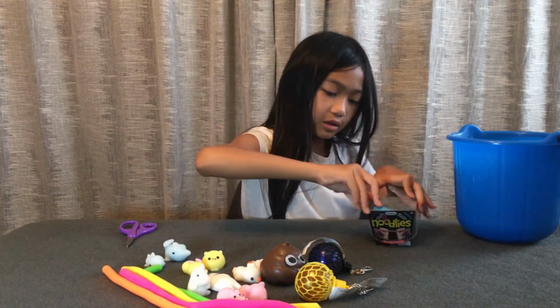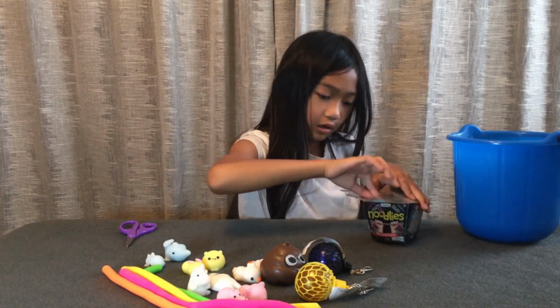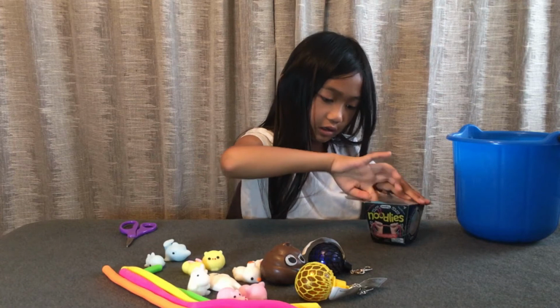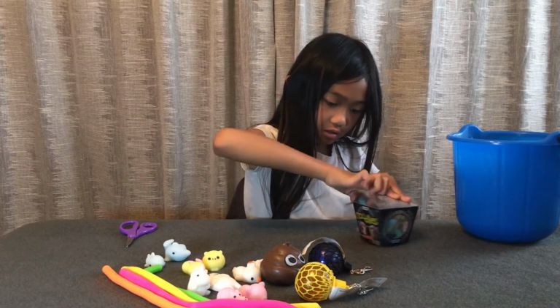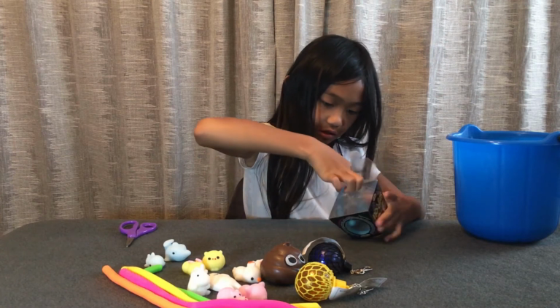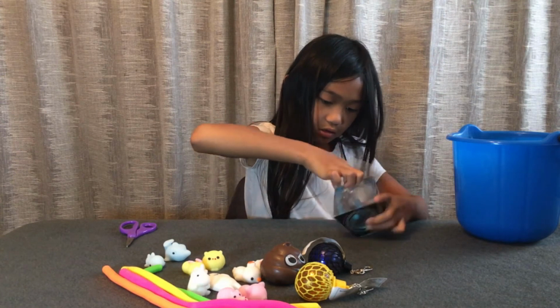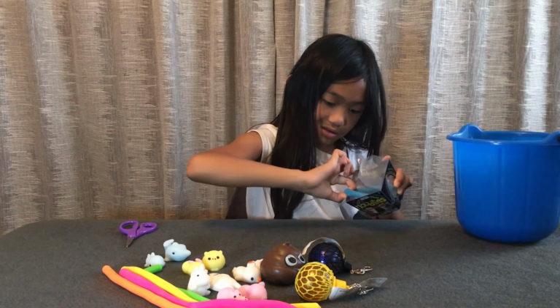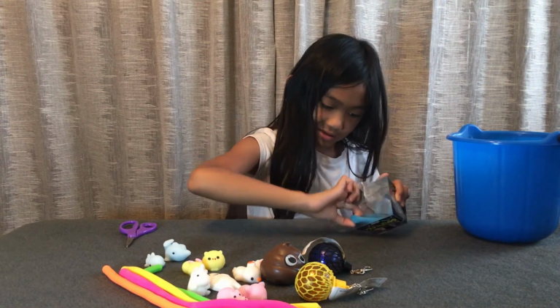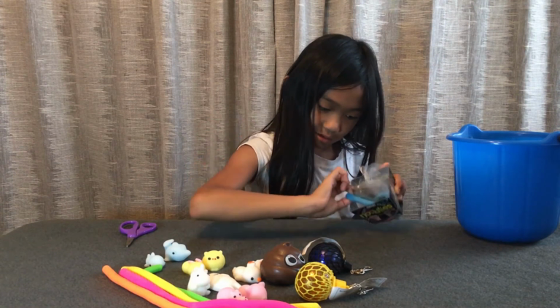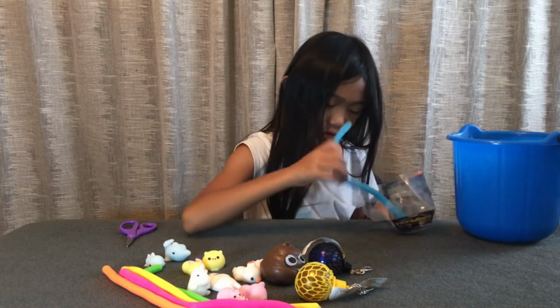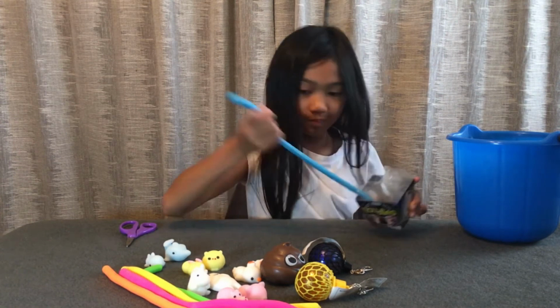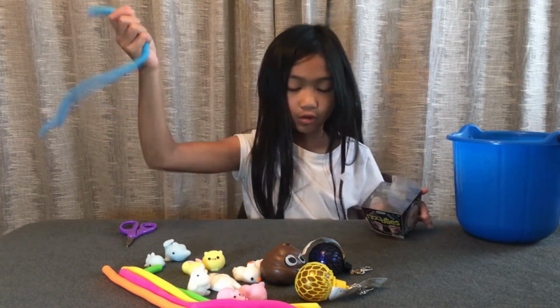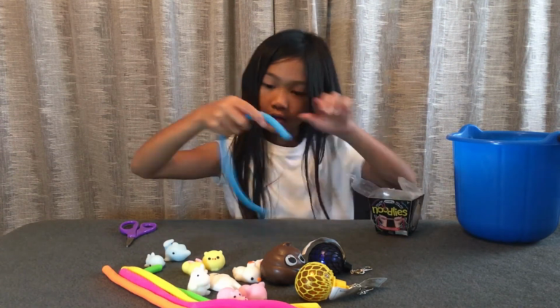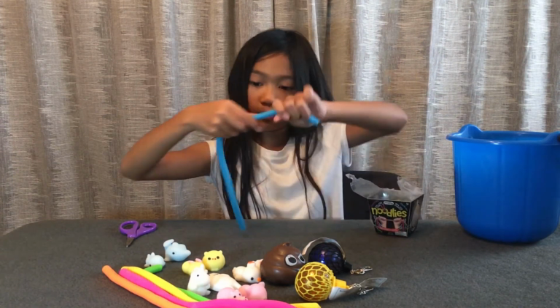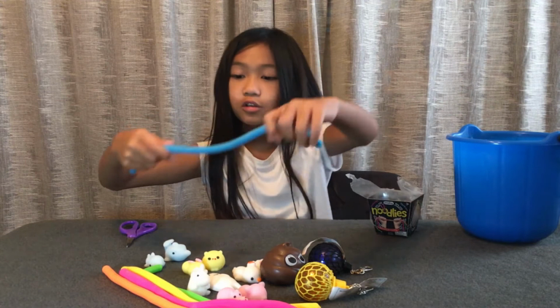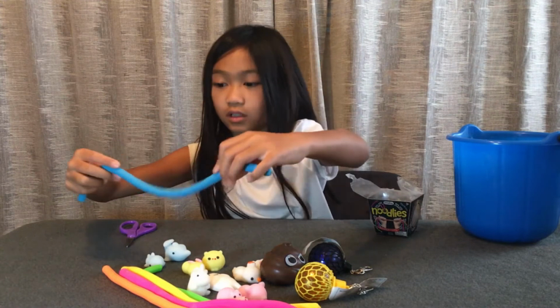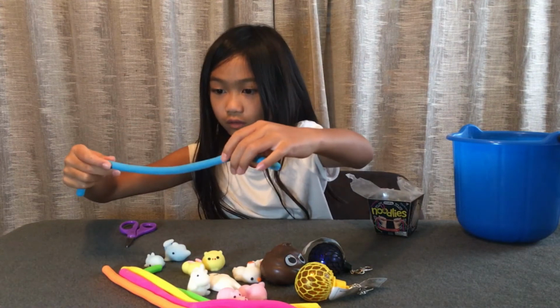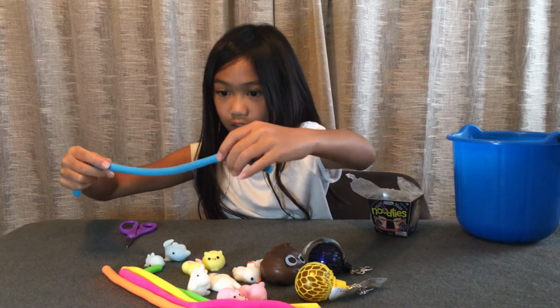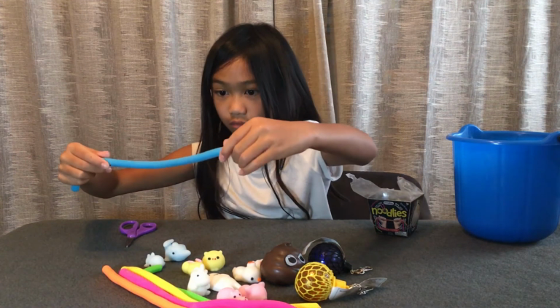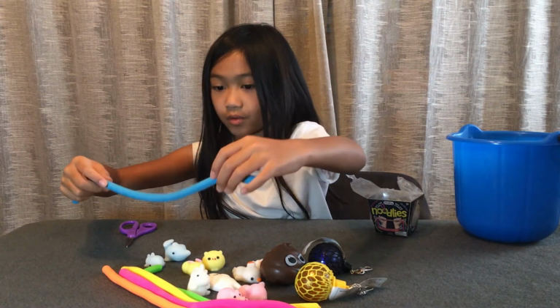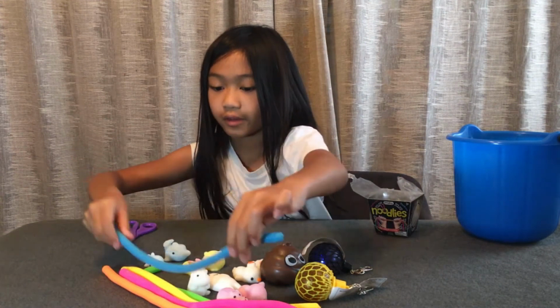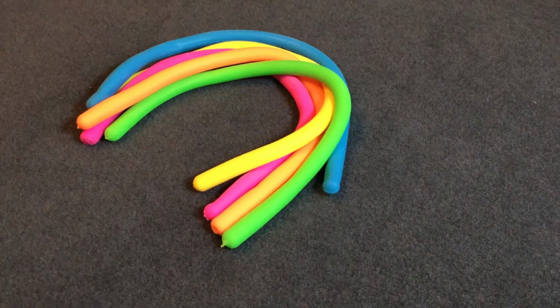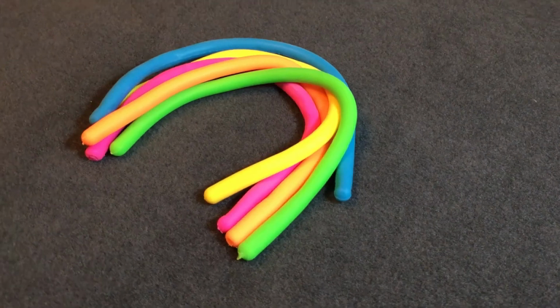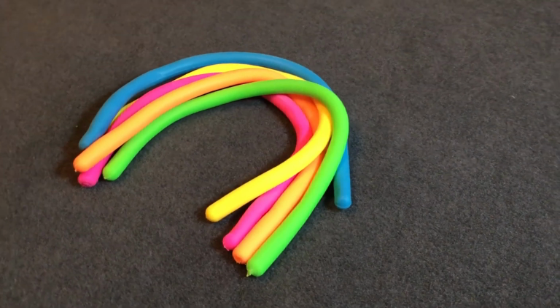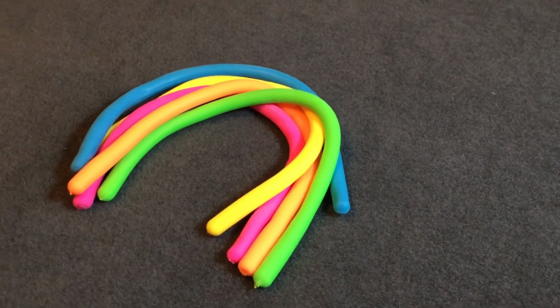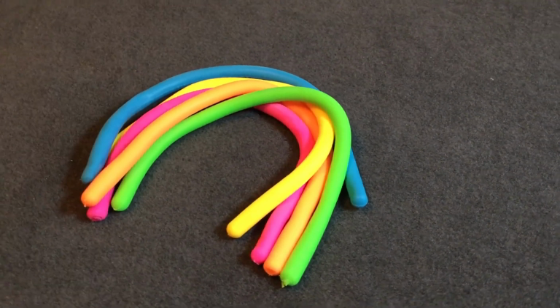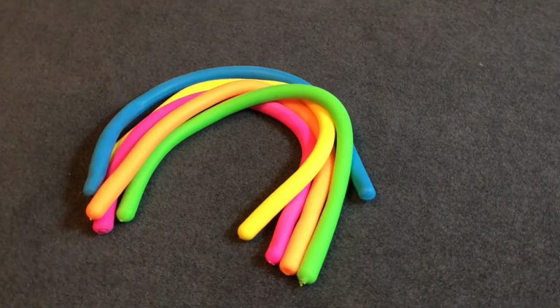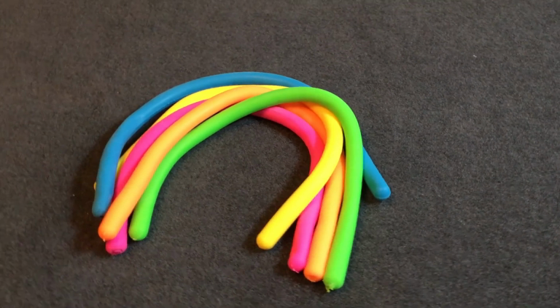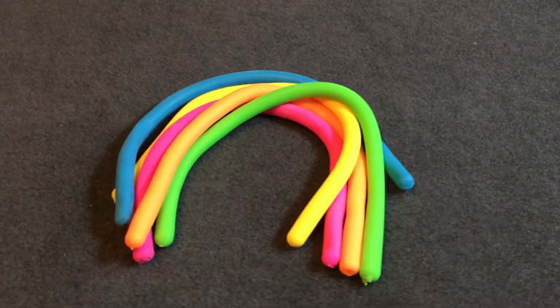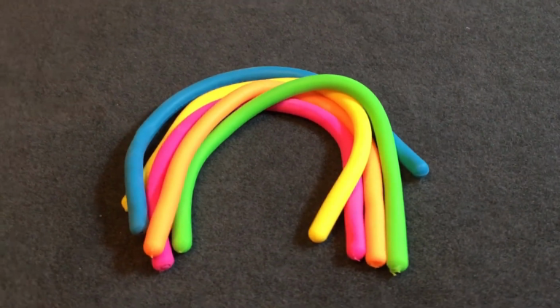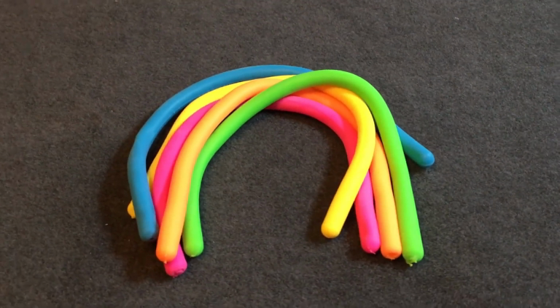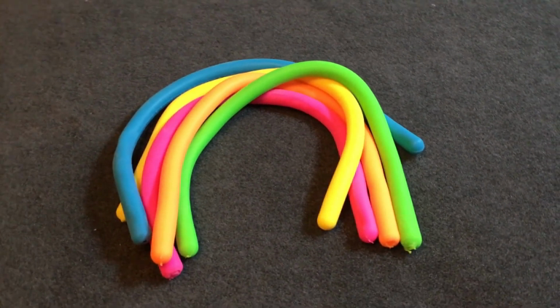And lastly we got this blue monkey noodle — it's kind of red, but it's okay. Whoa, that's stretchy!